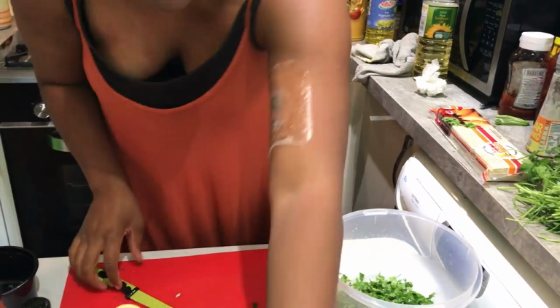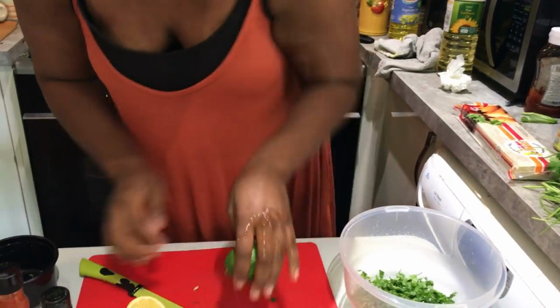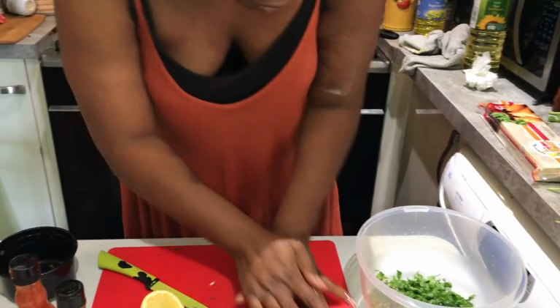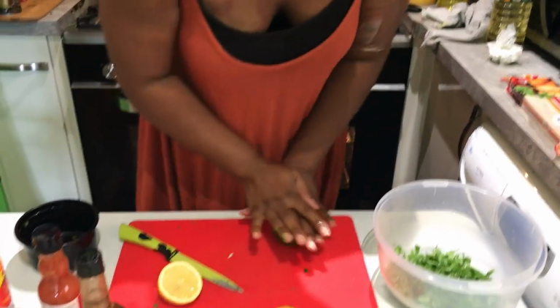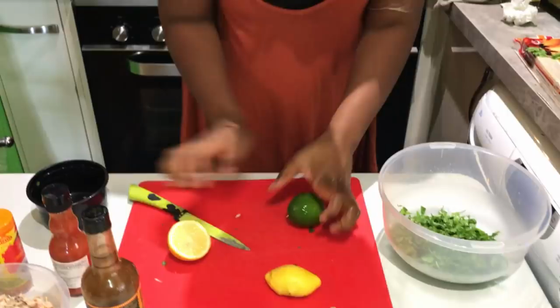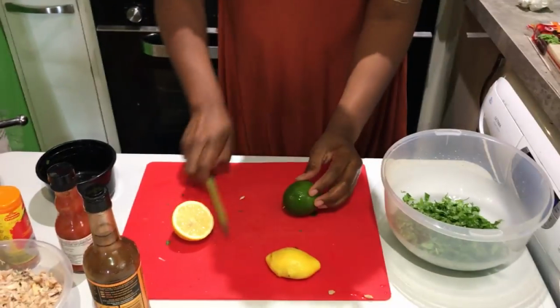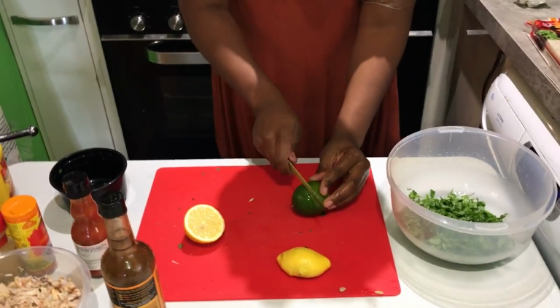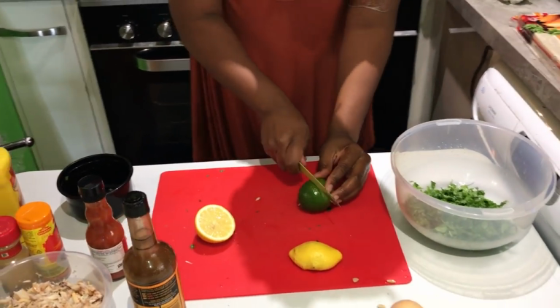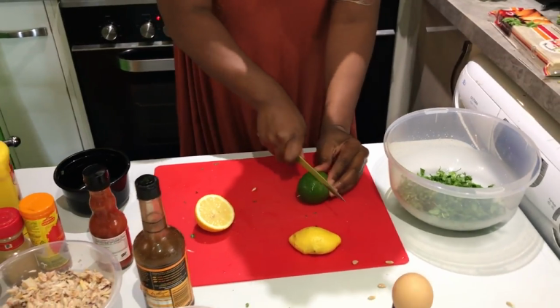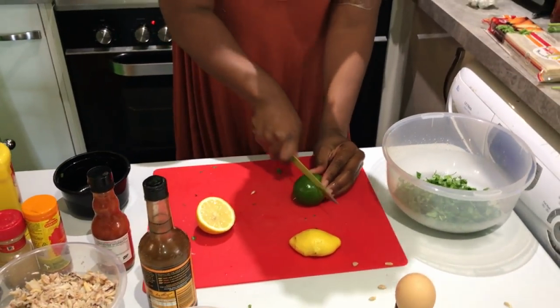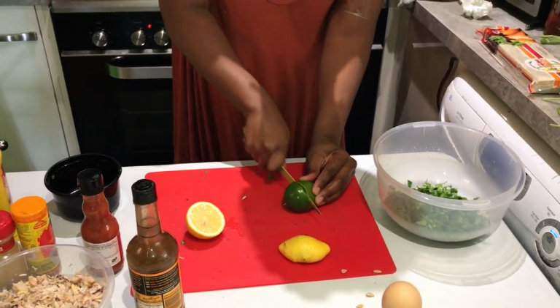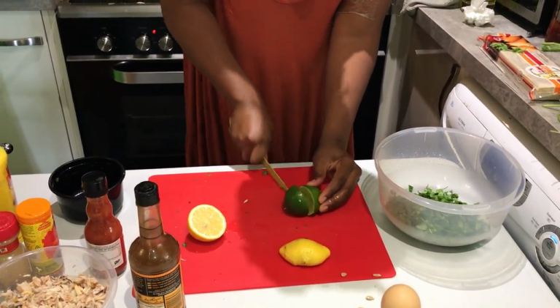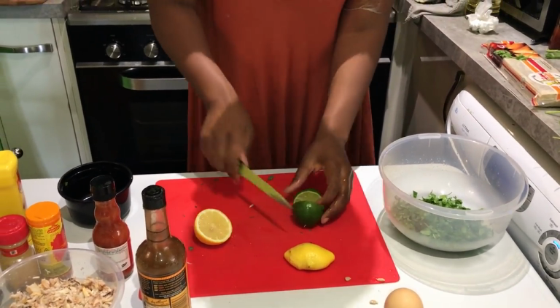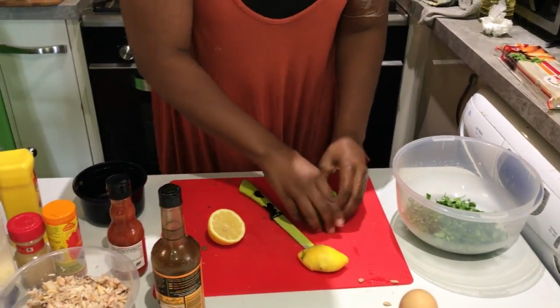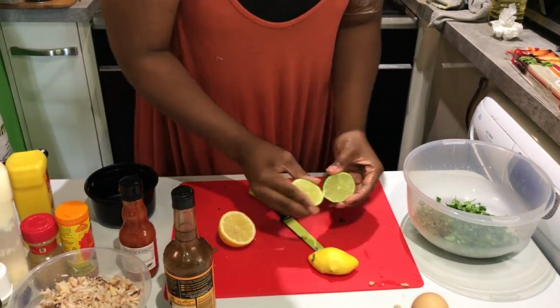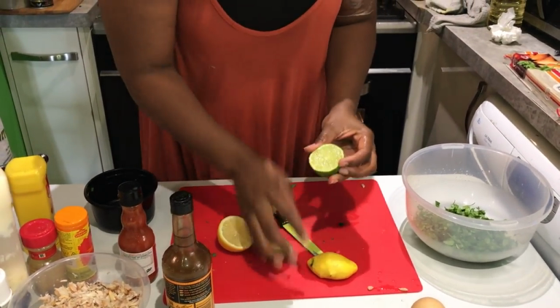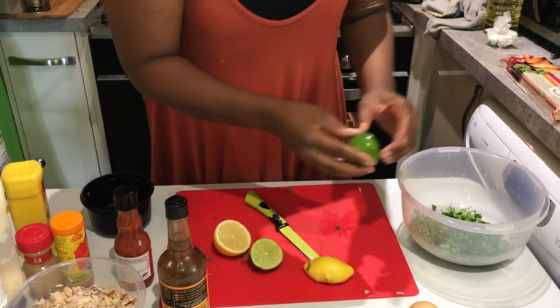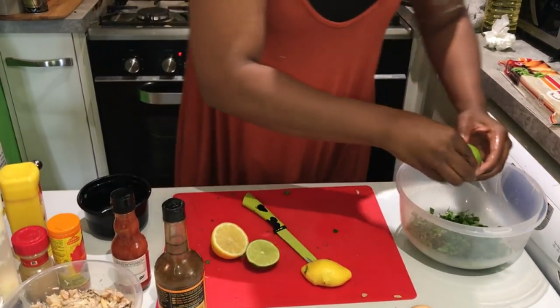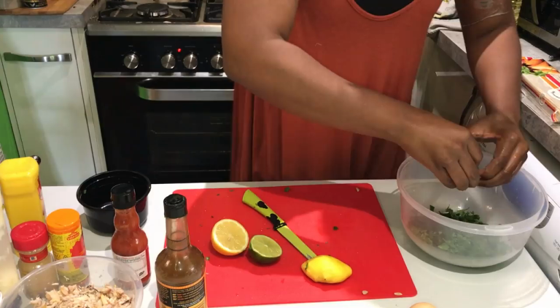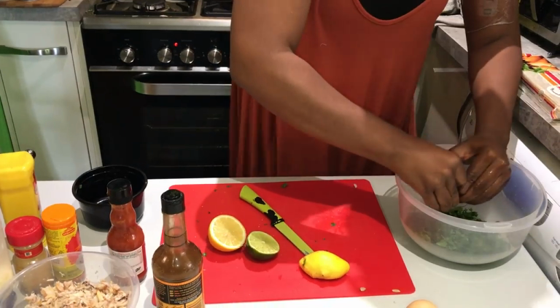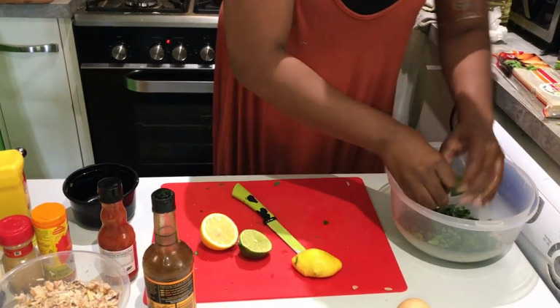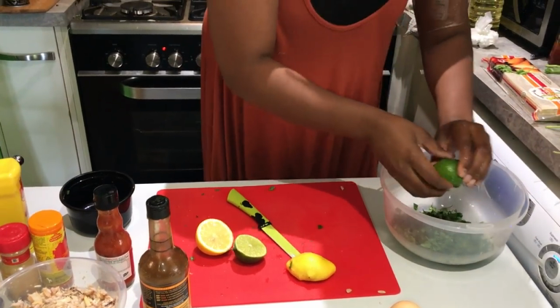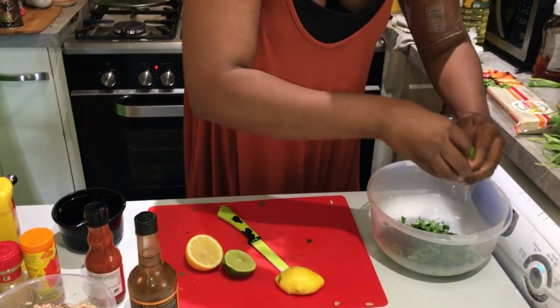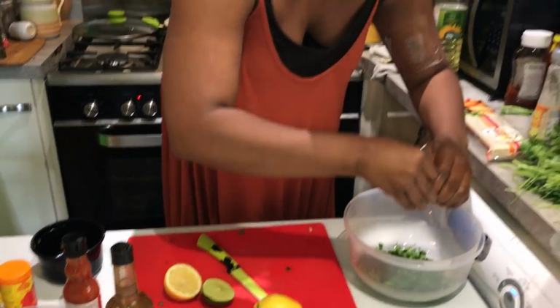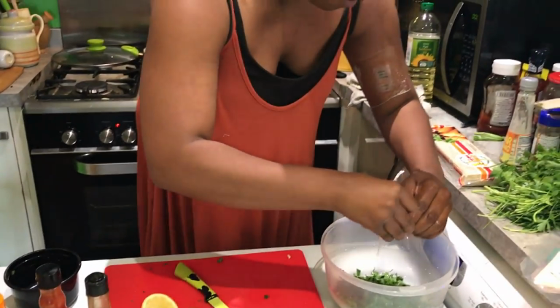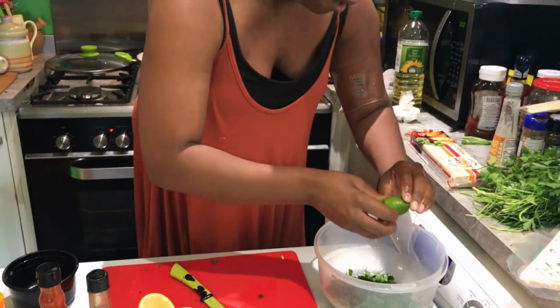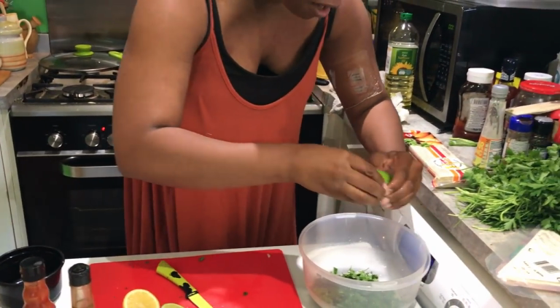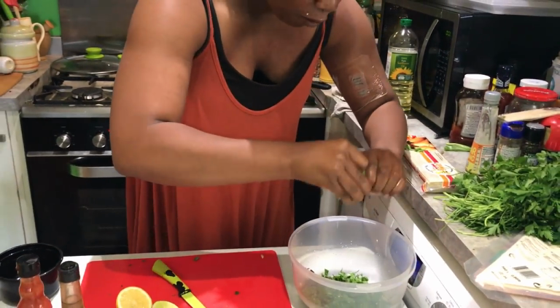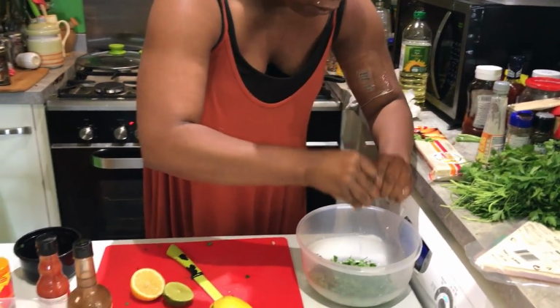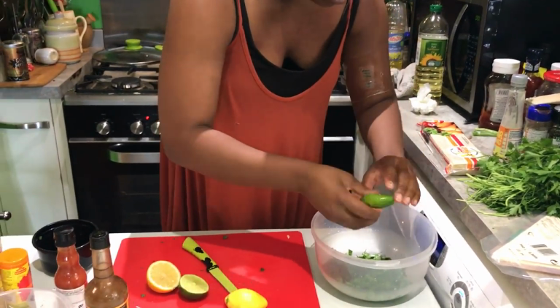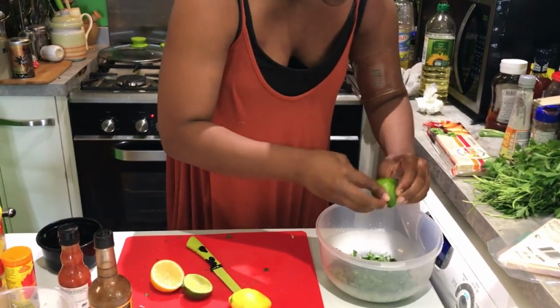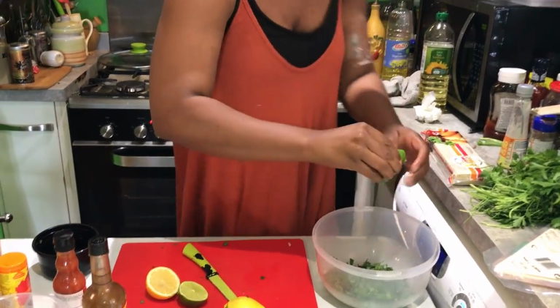And also a lime as well — just half for now. We use the other half to kind of drizzle over it once you've eaten it. I've got oil in the background heating up.